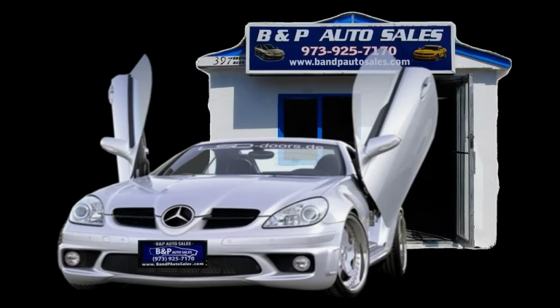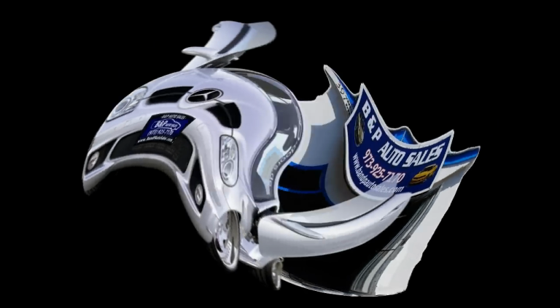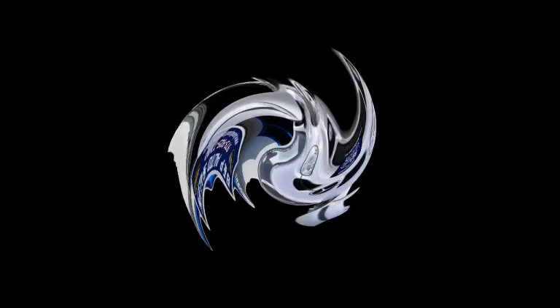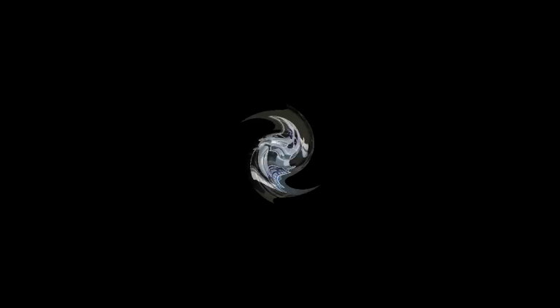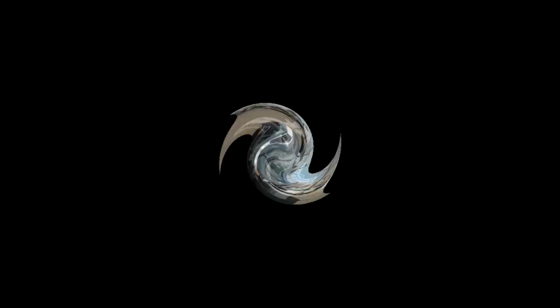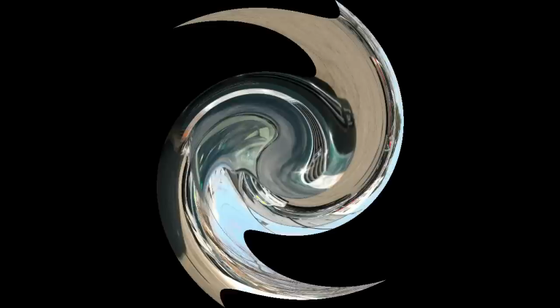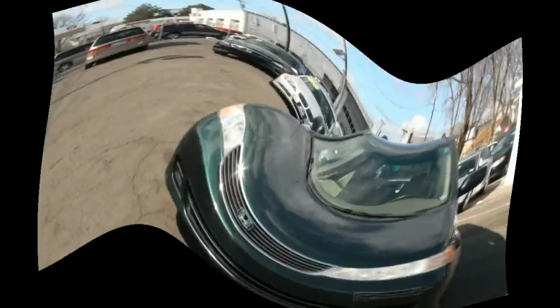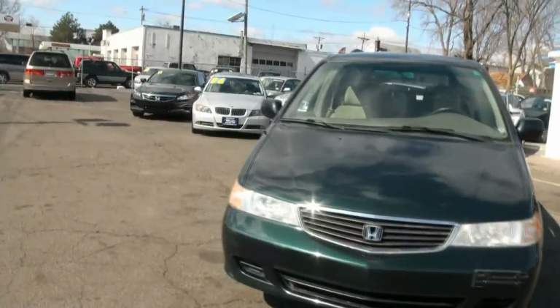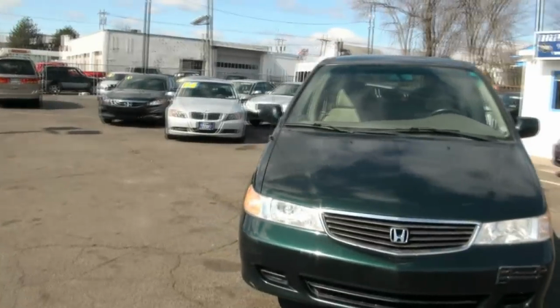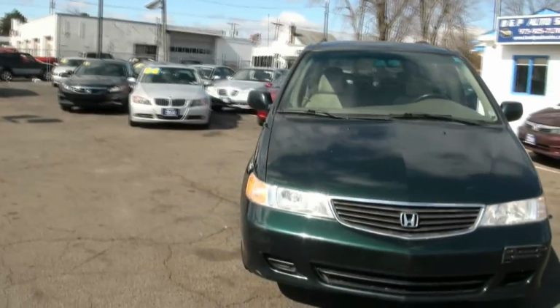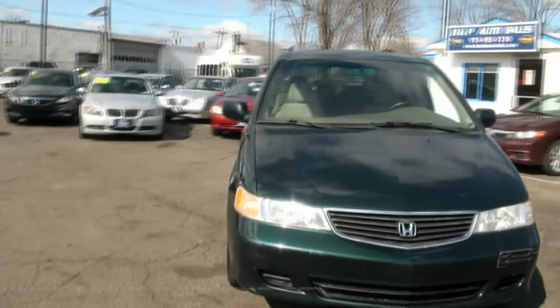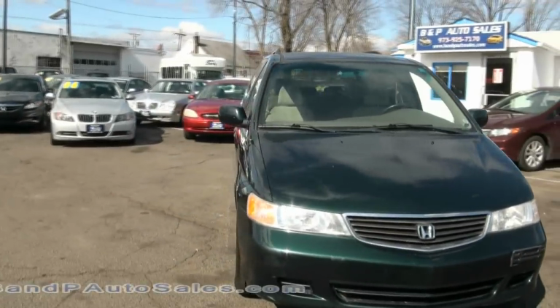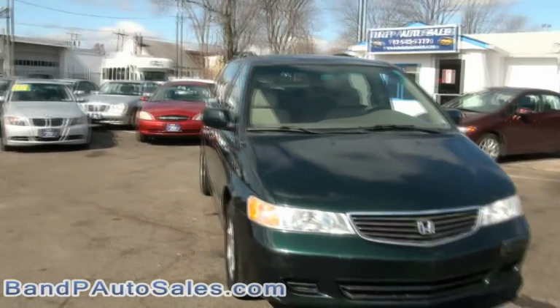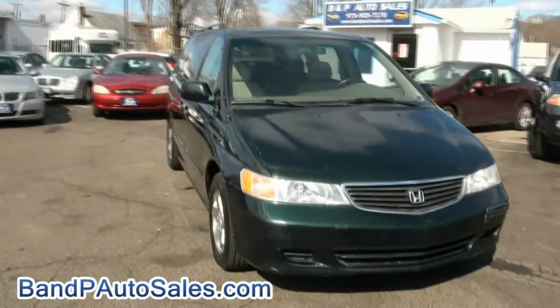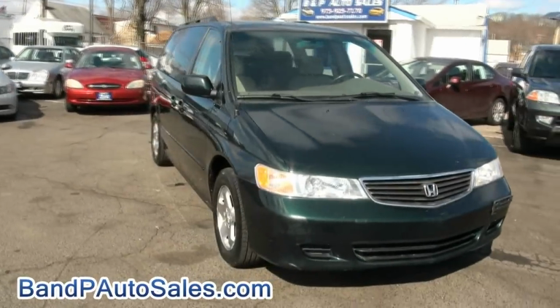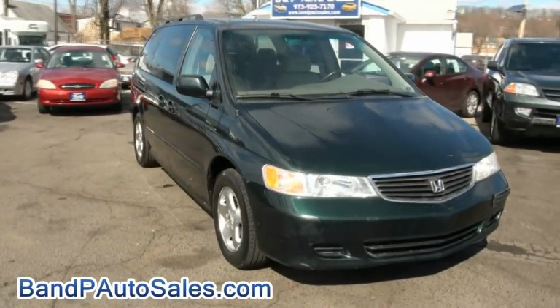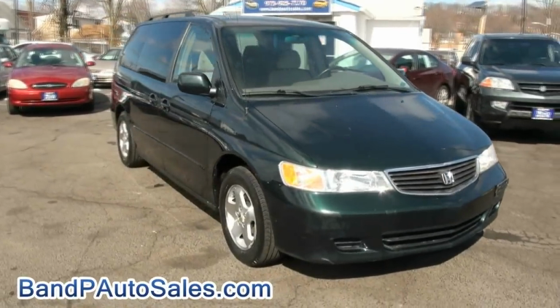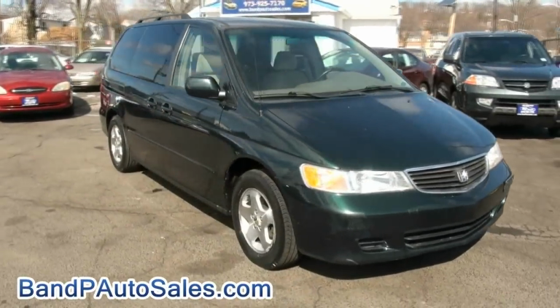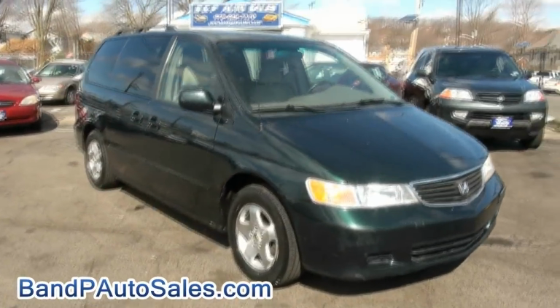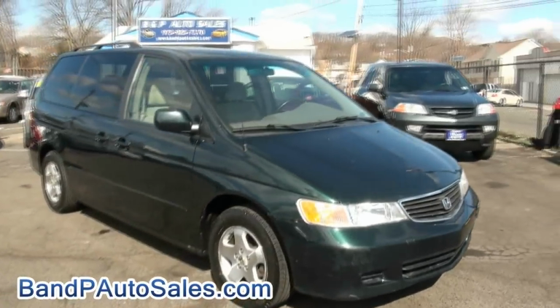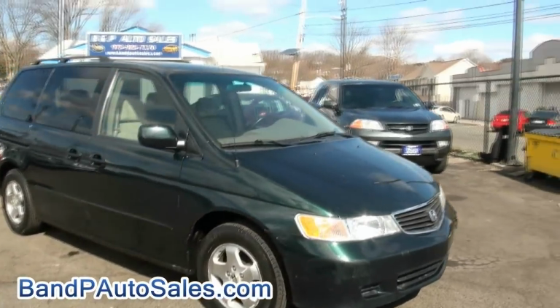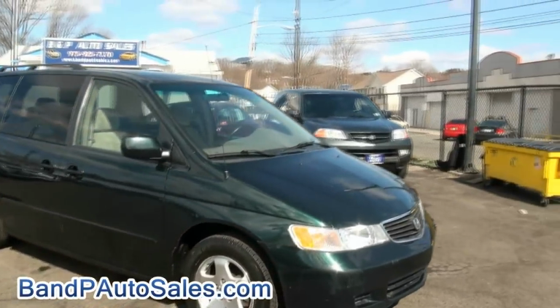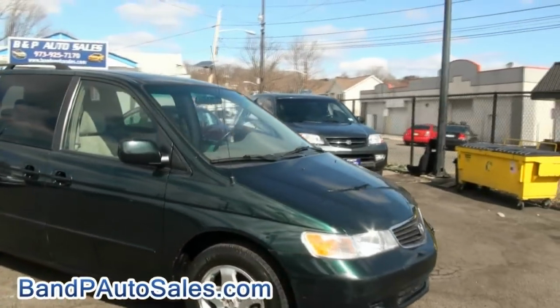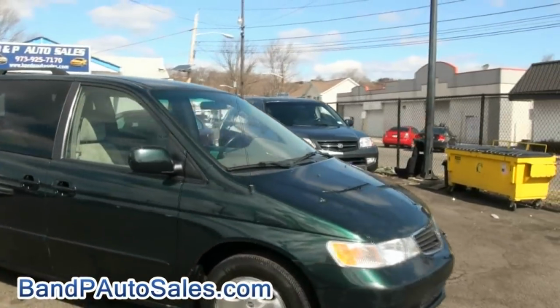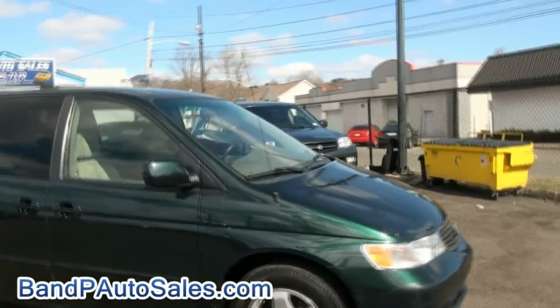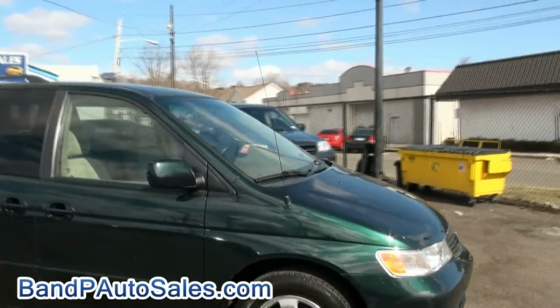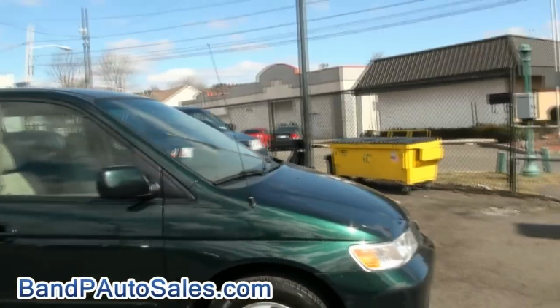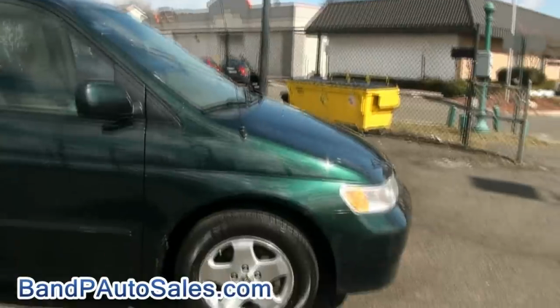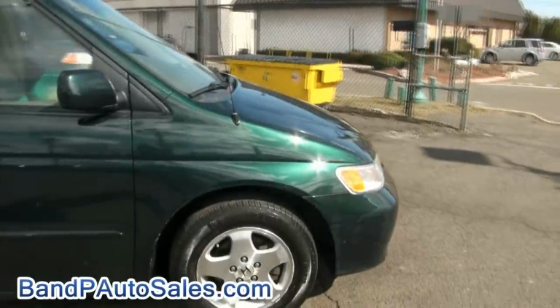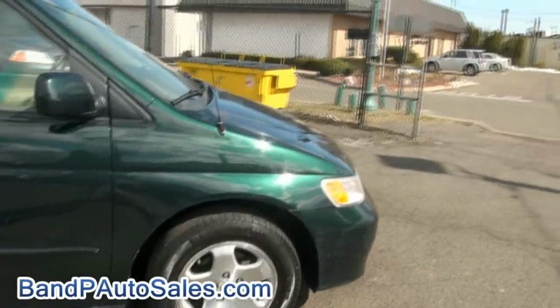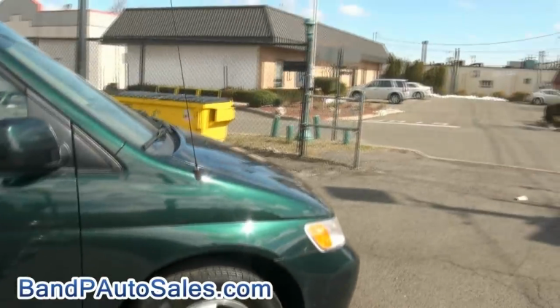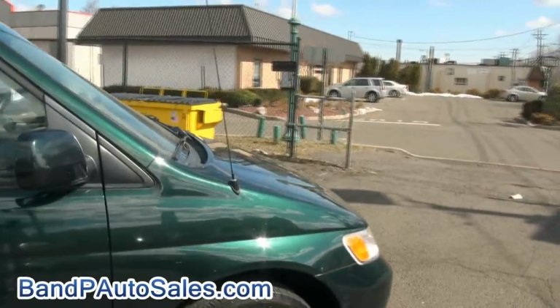Welcome to B&P Auto Sales 1999 Honda Odyssey. Do a little sliding doors like in the green, like those alloy wheels too.